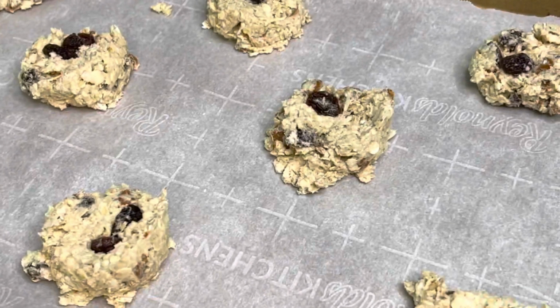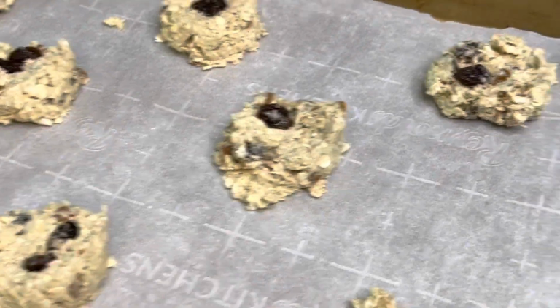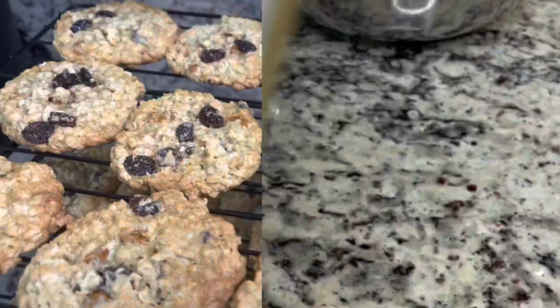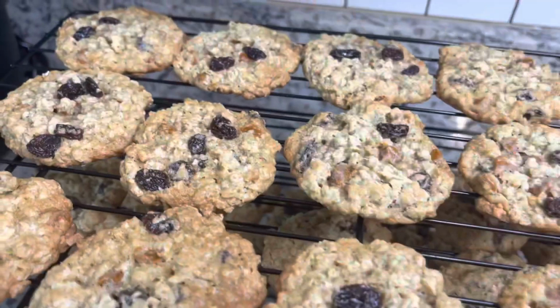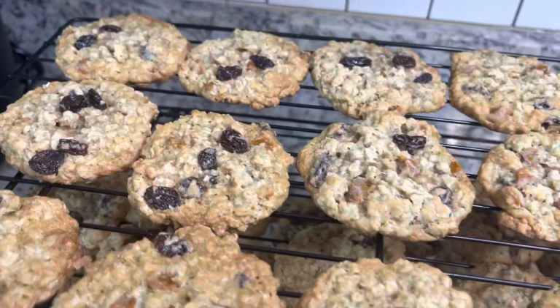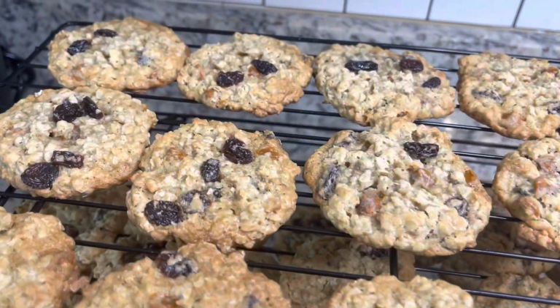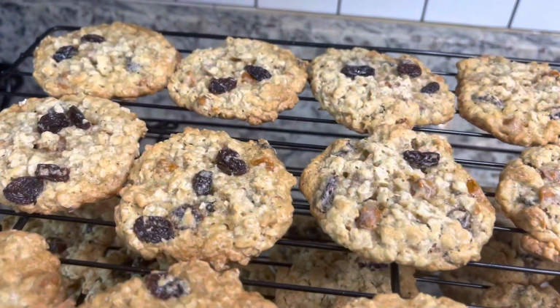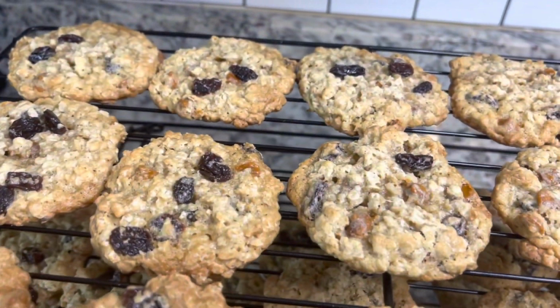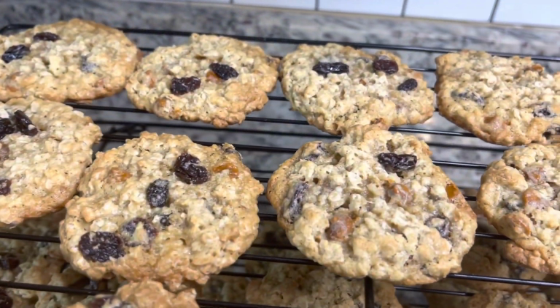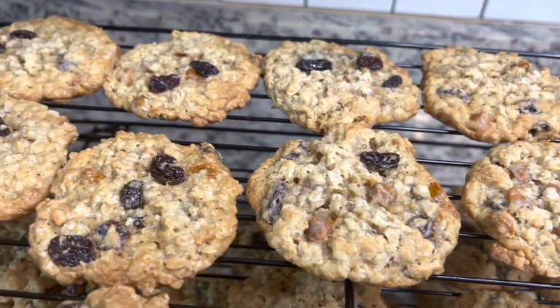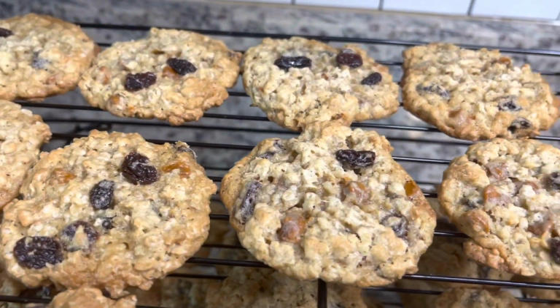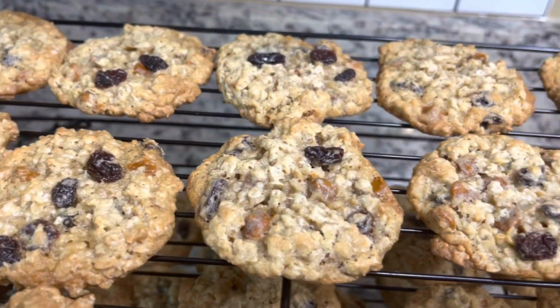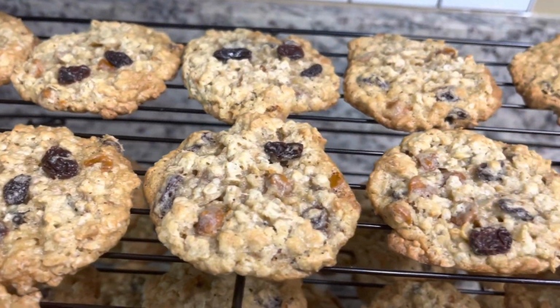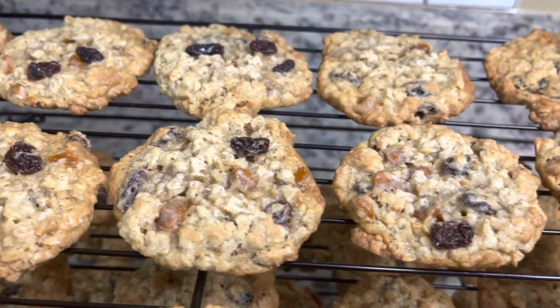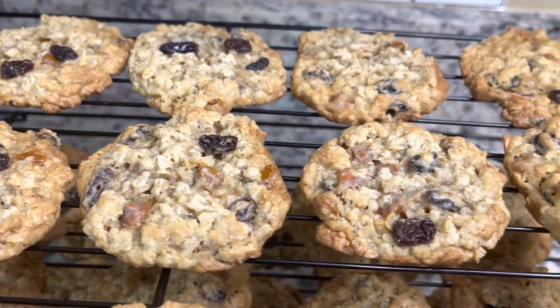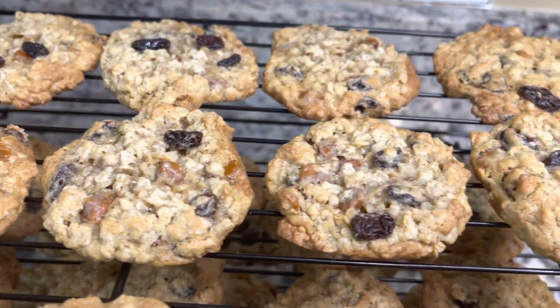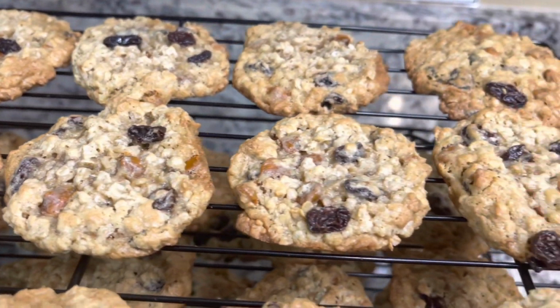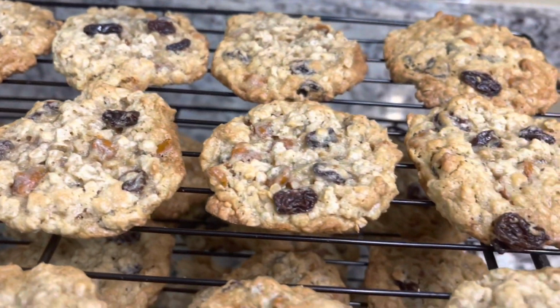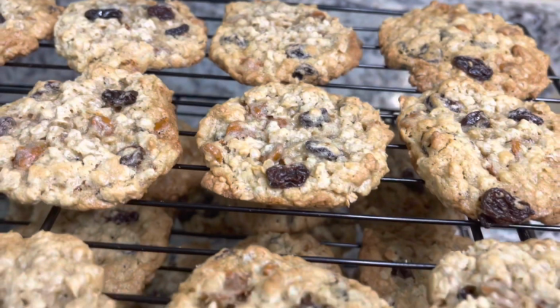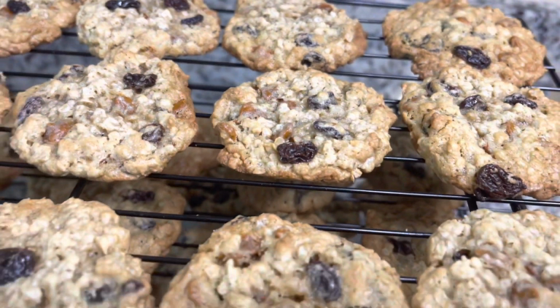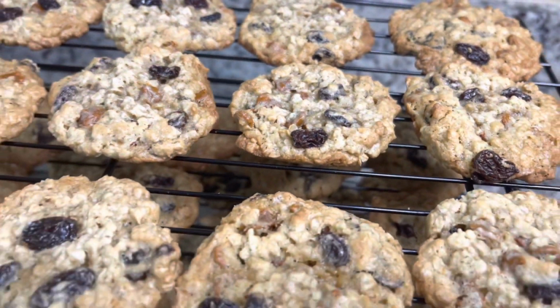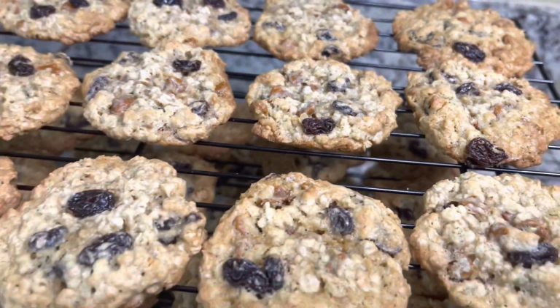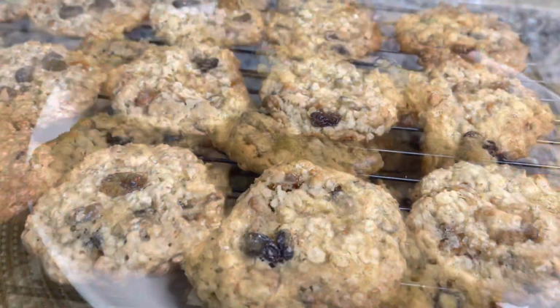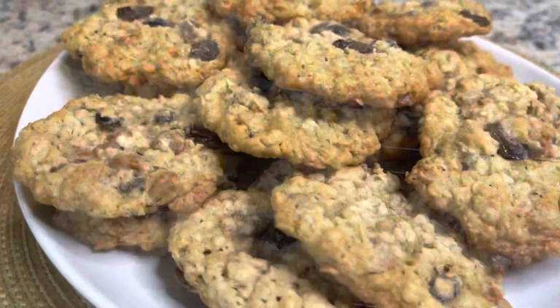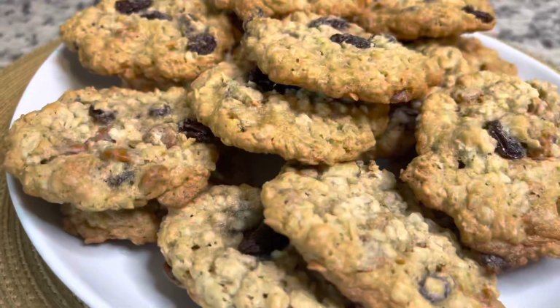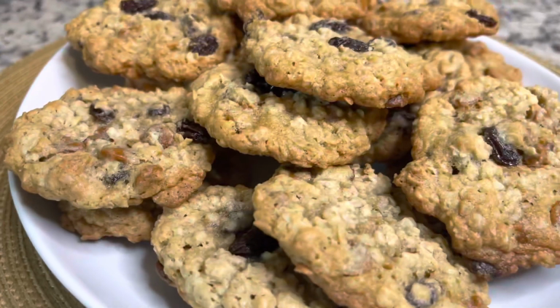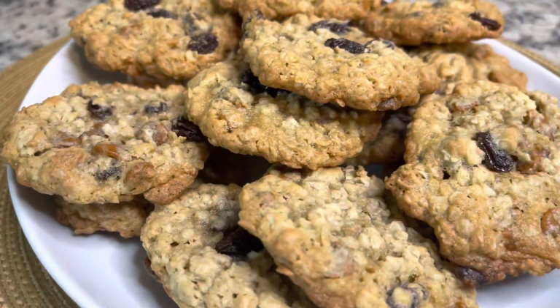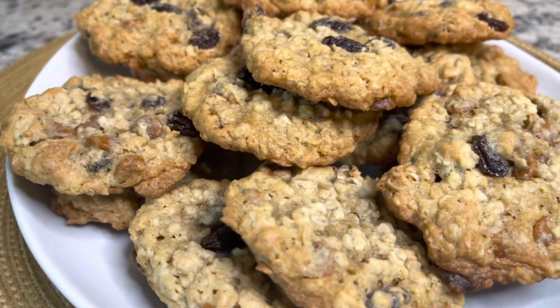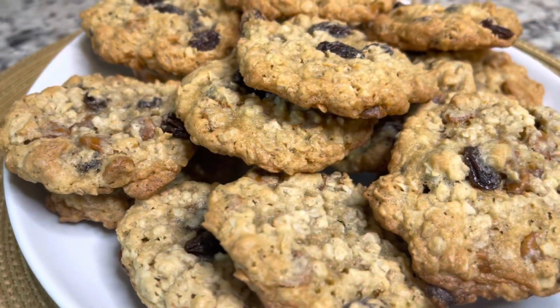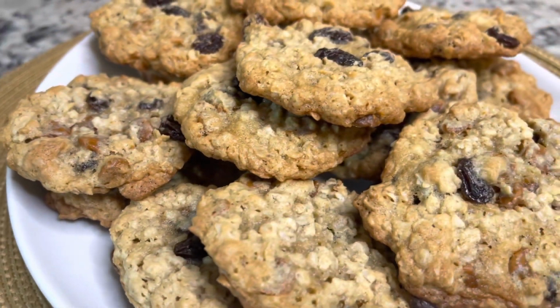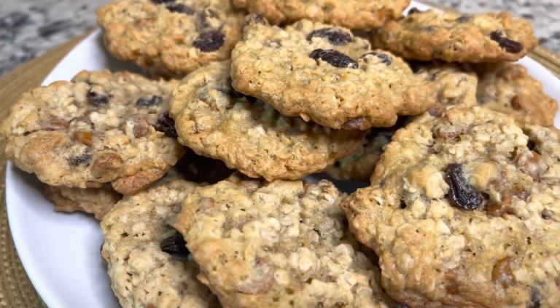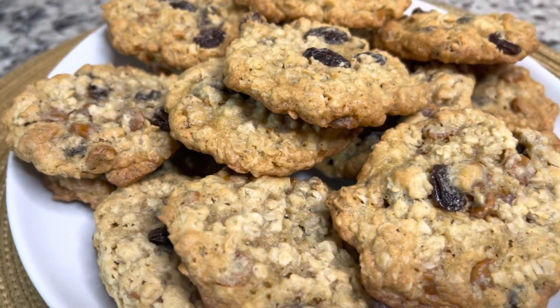And that's it, guys! This is the finished product. I hope you like the video. Bye bye!